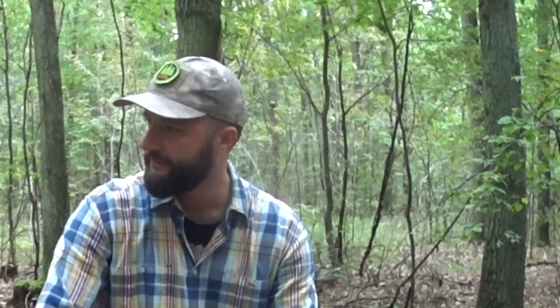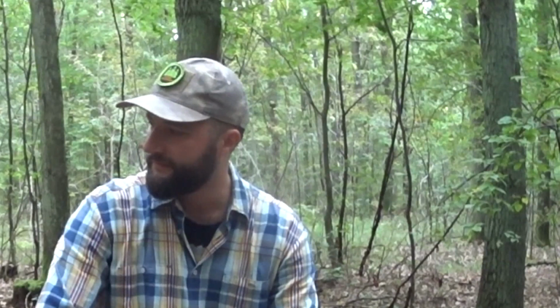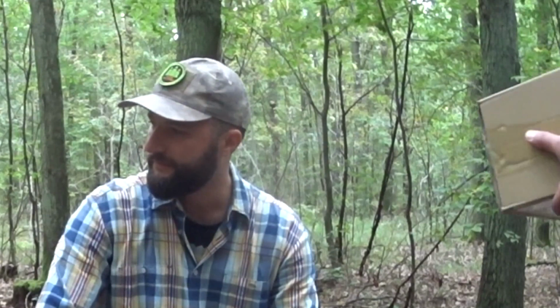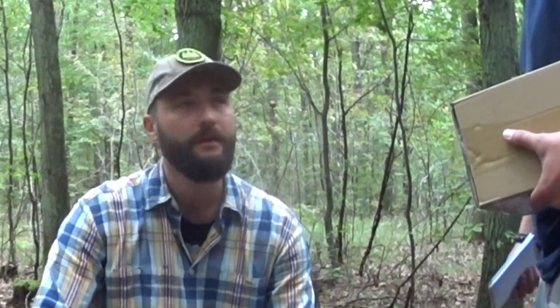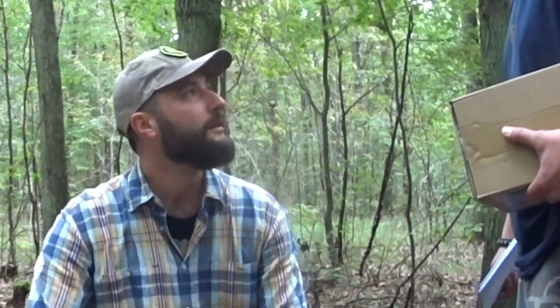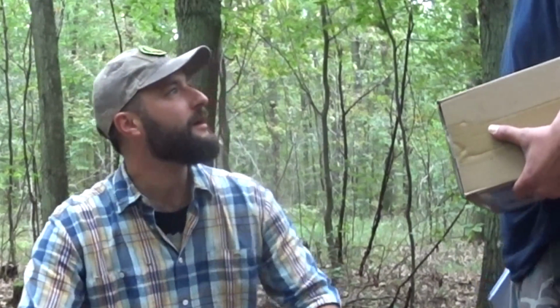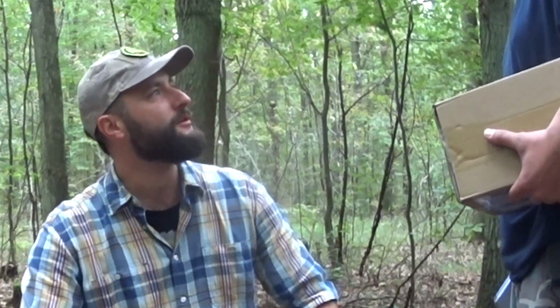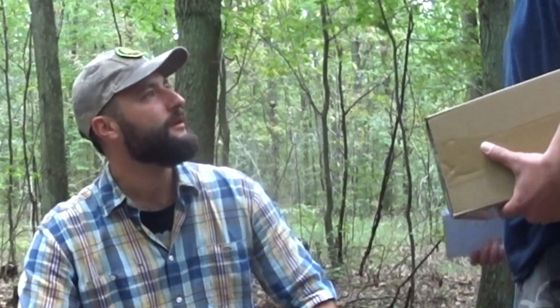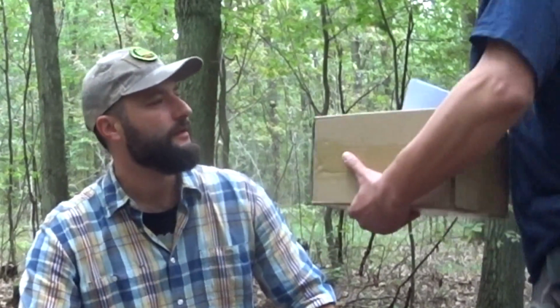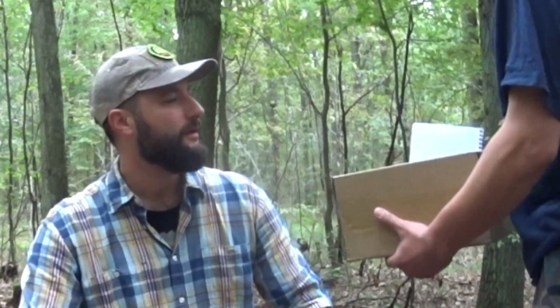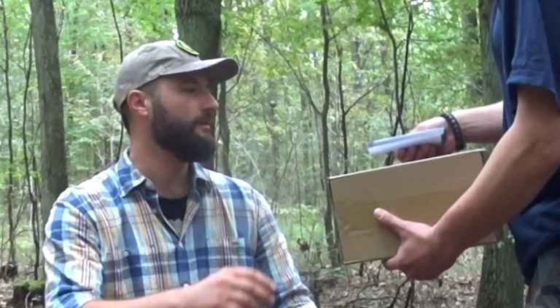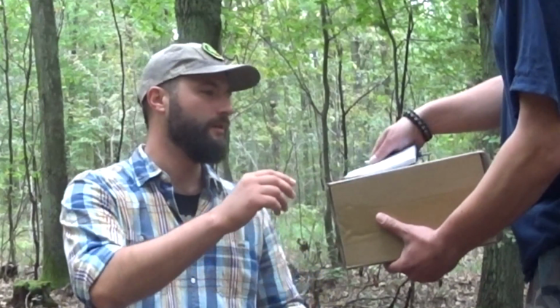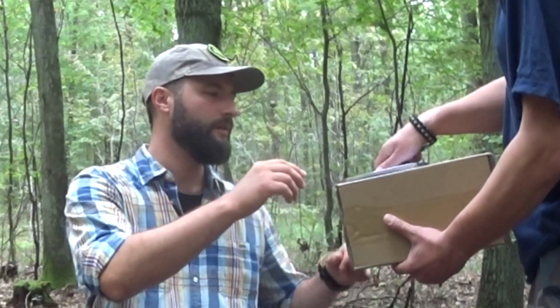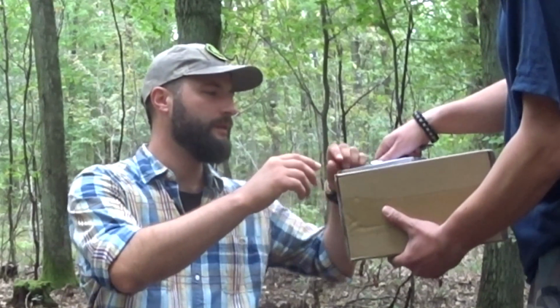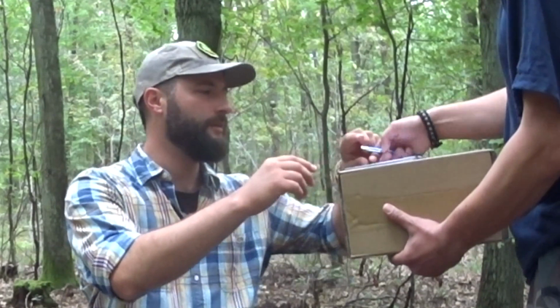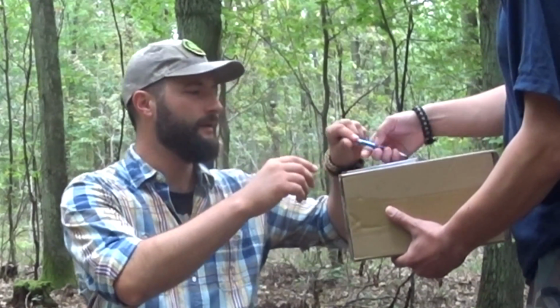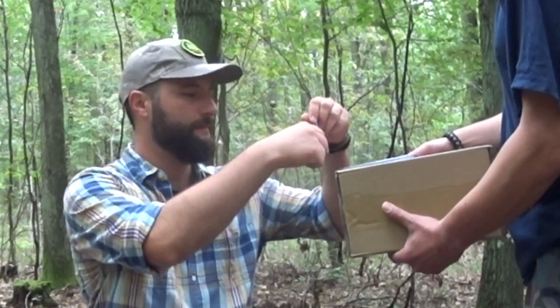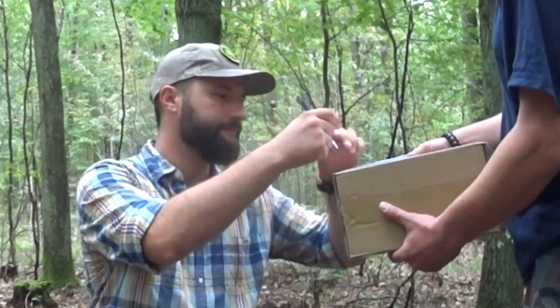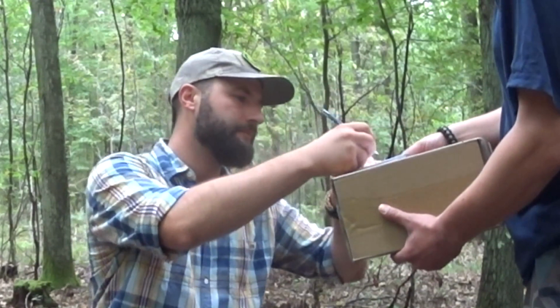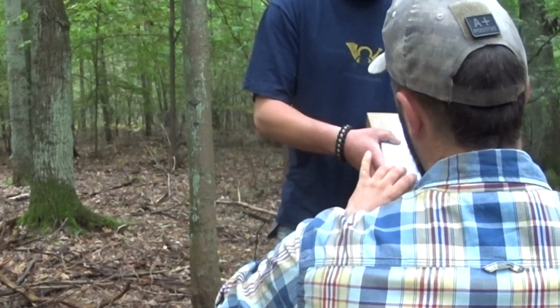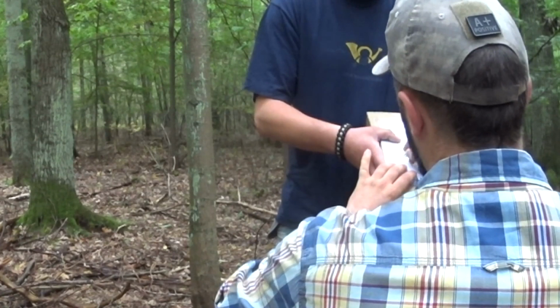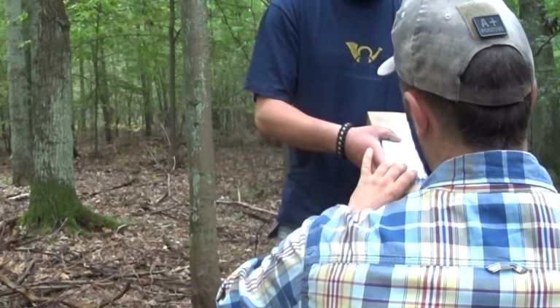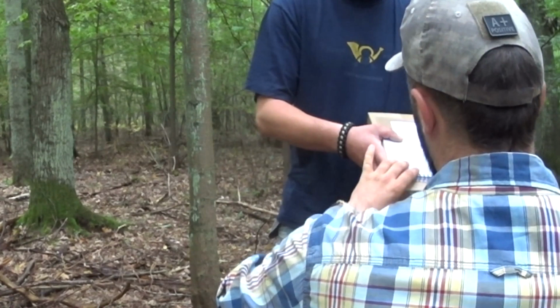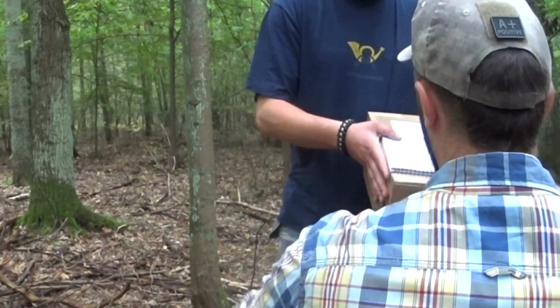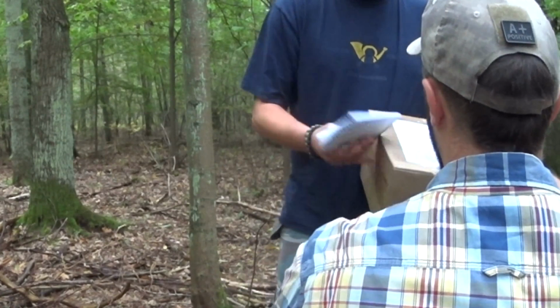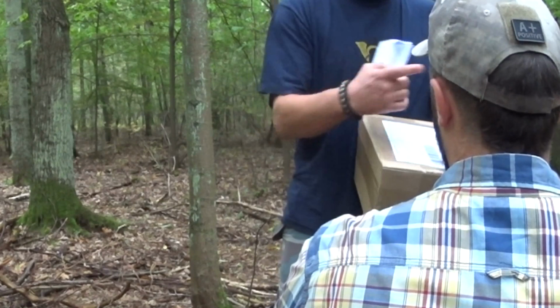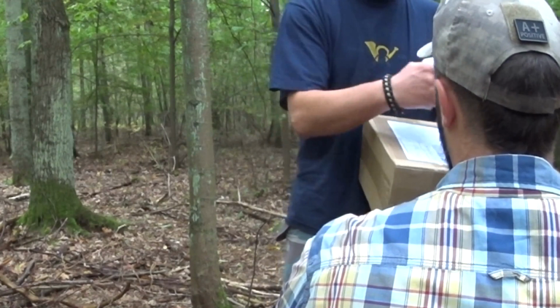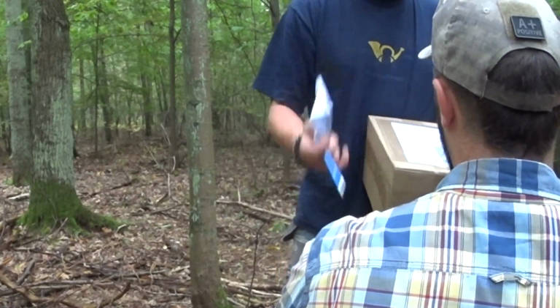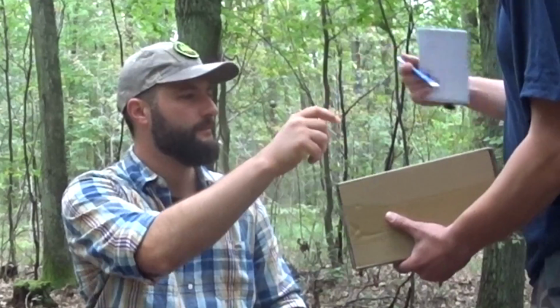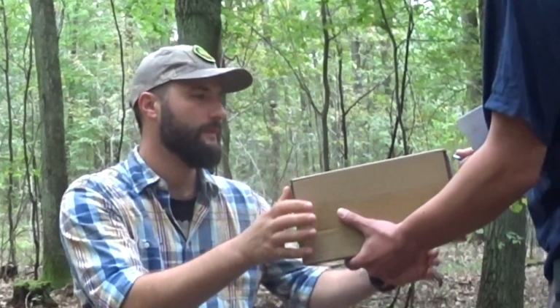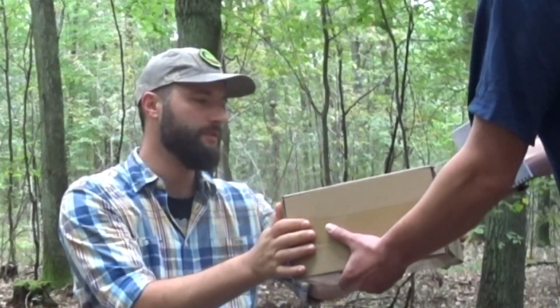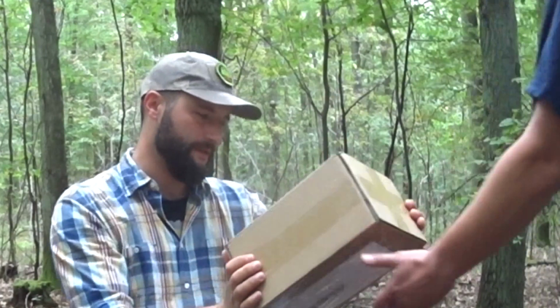Dzień dobry, pan Janusz? Tak, a o co chodzi? Paczka do pana z Gearbest'a. Proszę pokwitować. Dobra. Dziękuję, do zobaczenia.